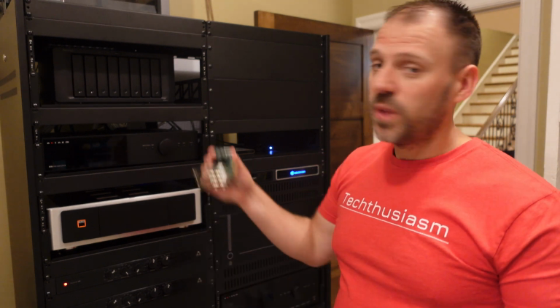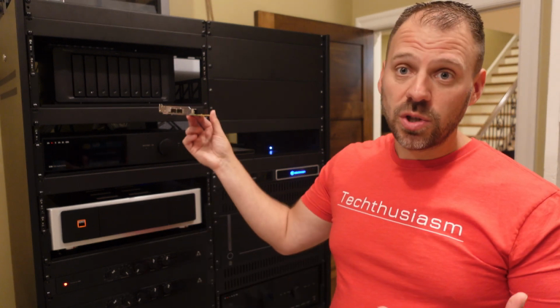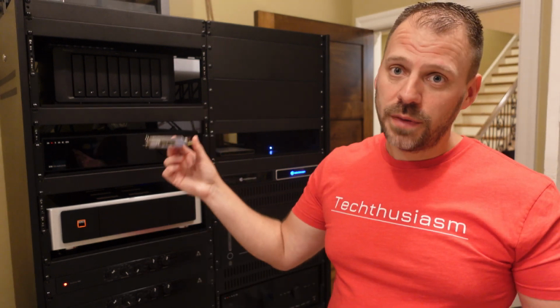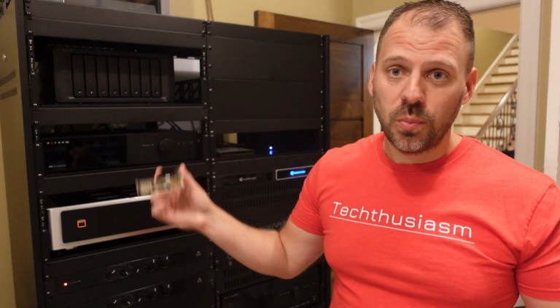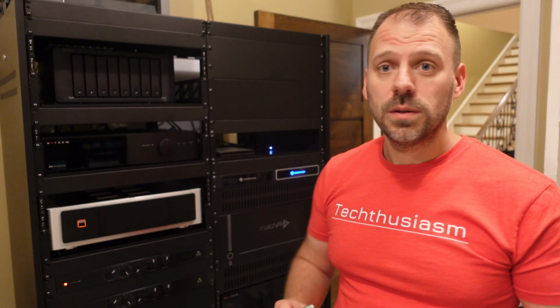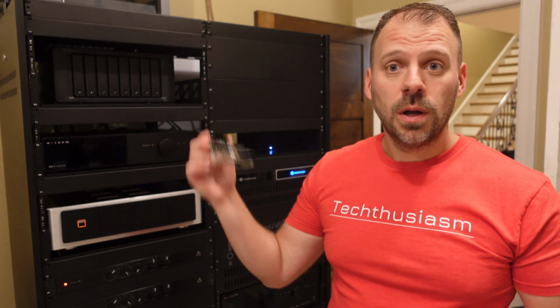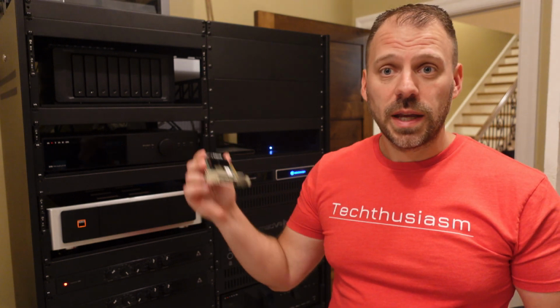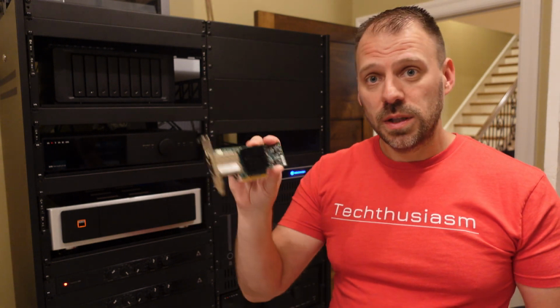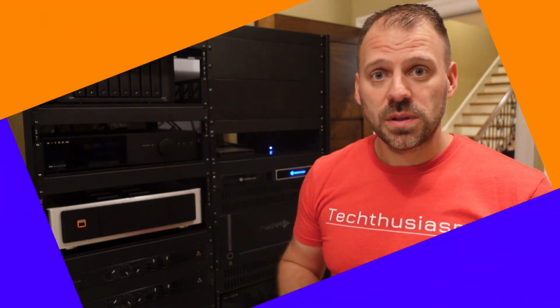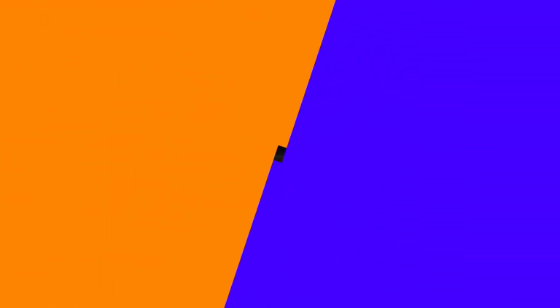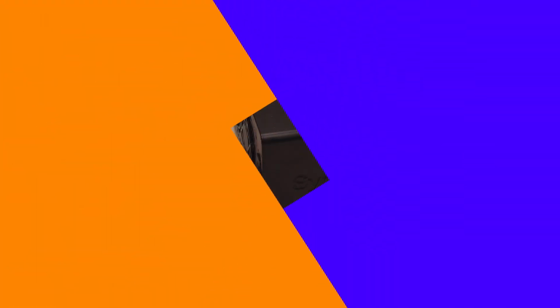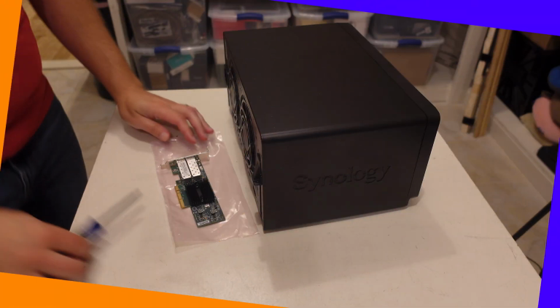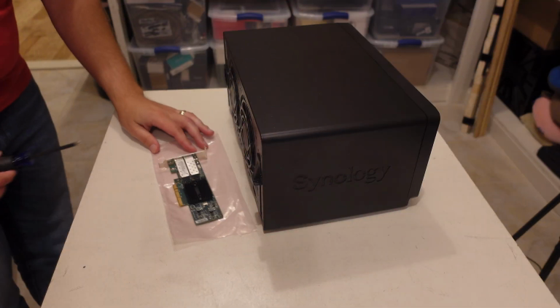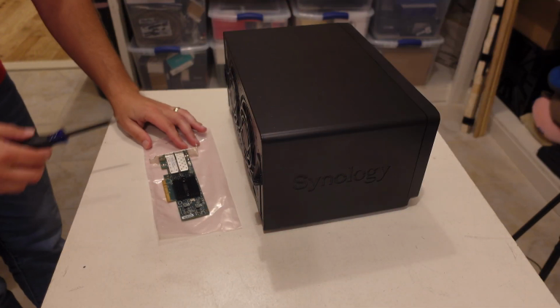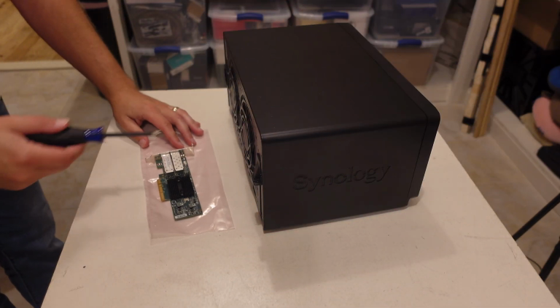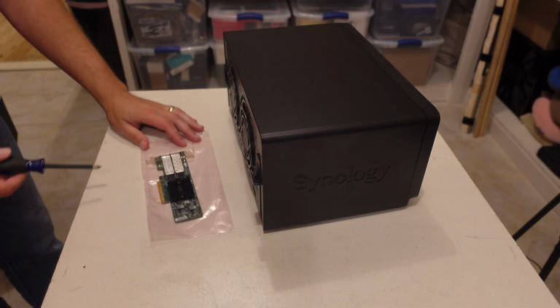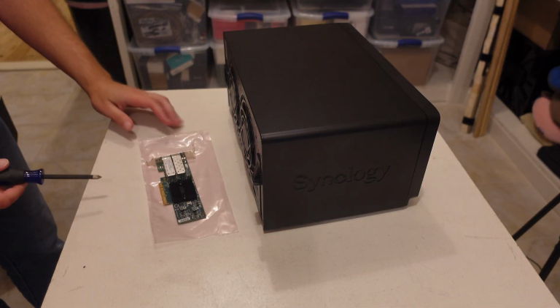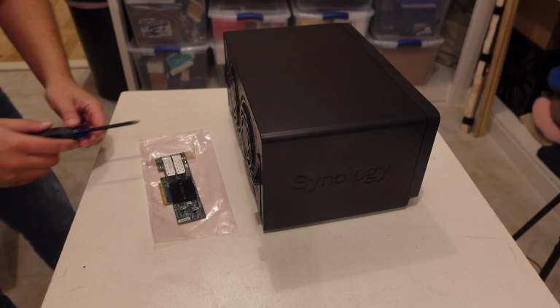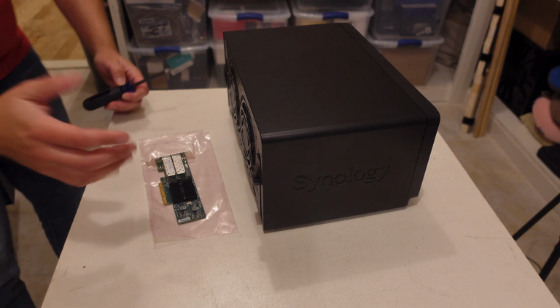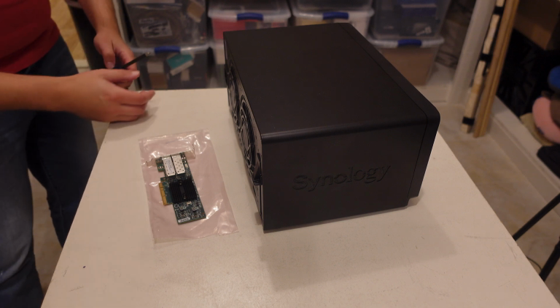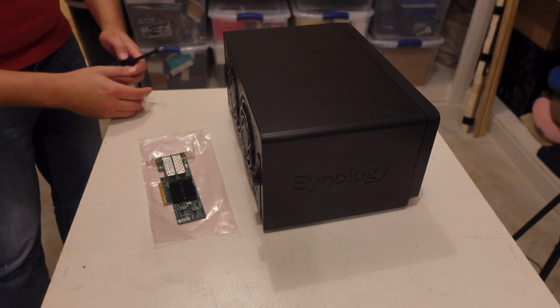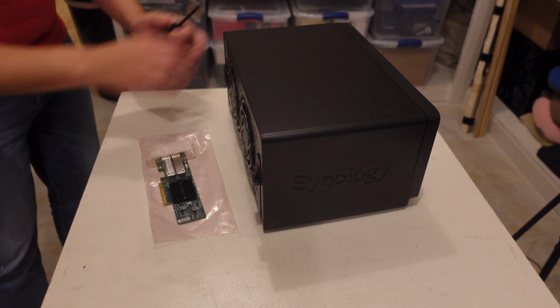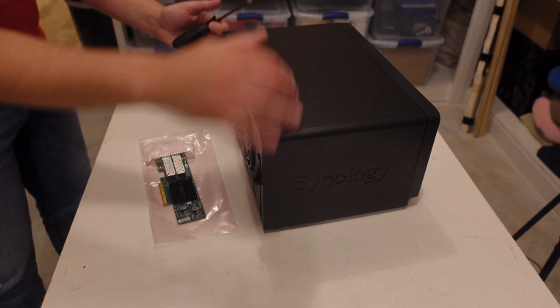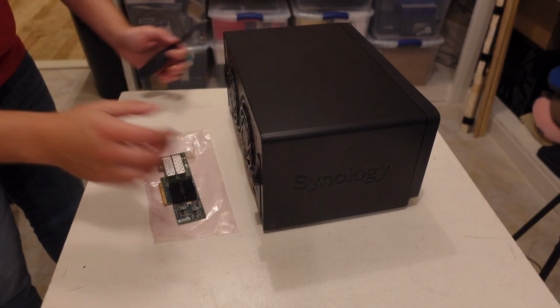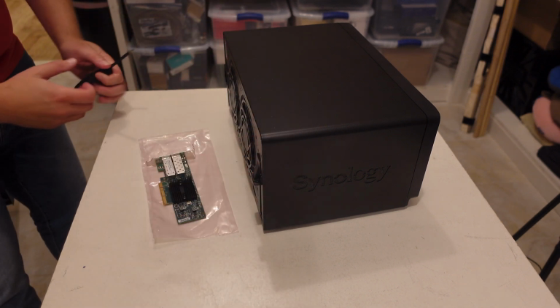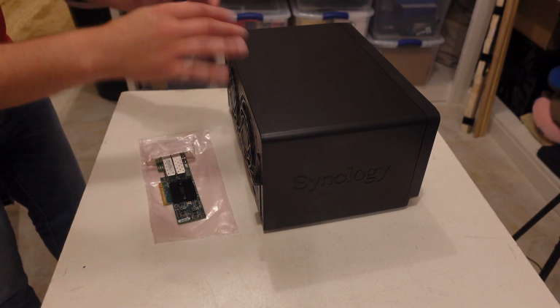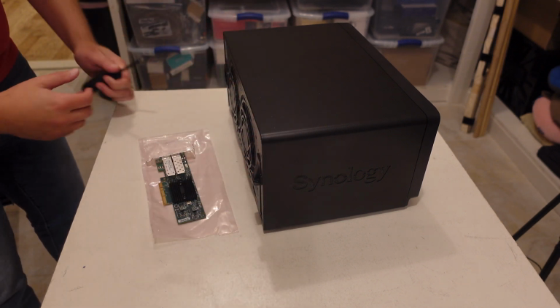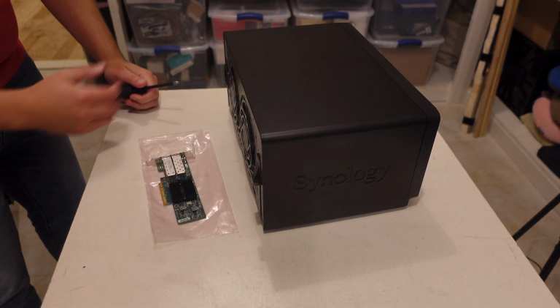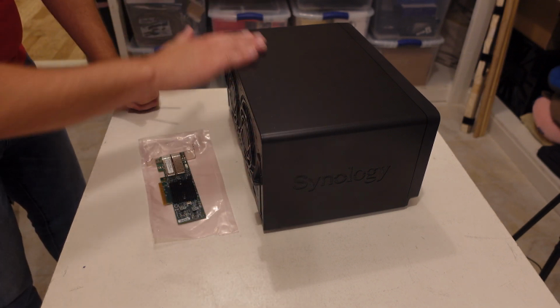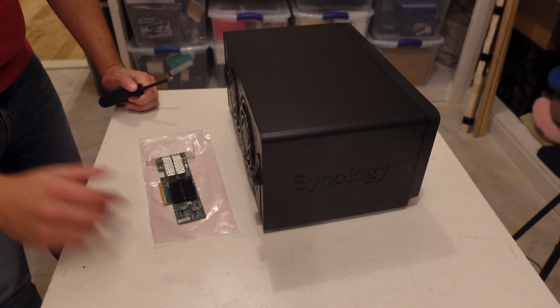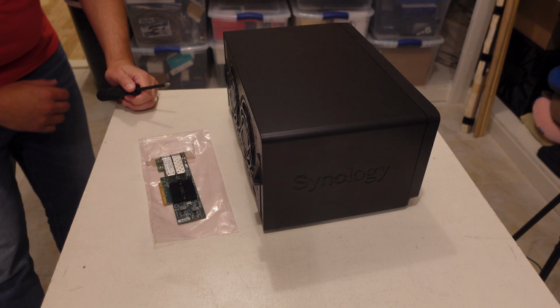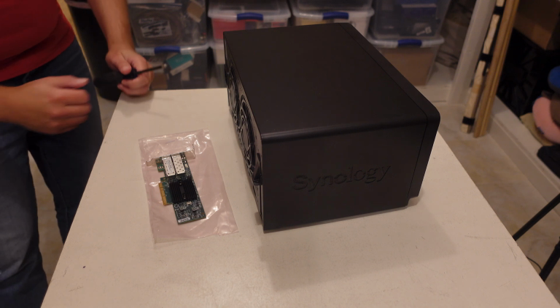I've already shut it off — that's step one. I'm going to yank it out and let's put this card in there. Step one, we've got to pull some screws out. The whole external chassis of the NAS is going to basically pull off the top. We have six screws to take out.